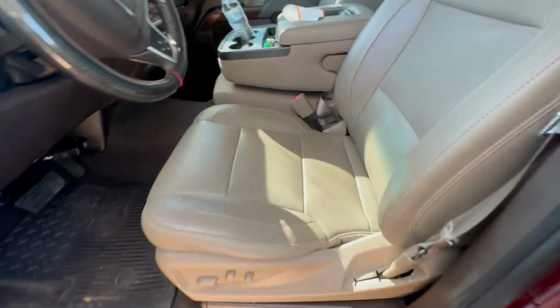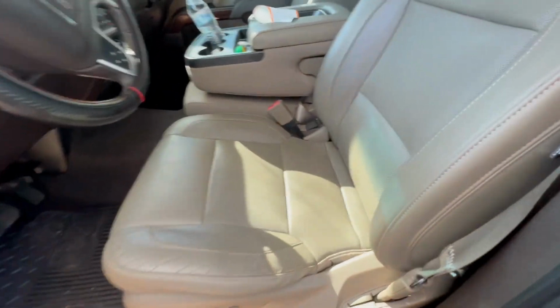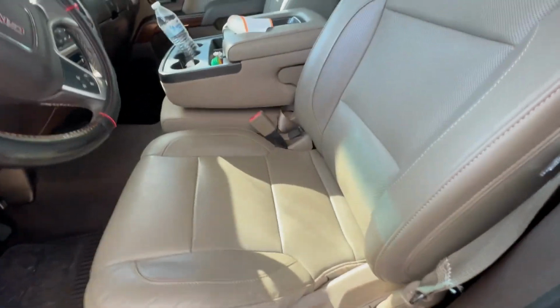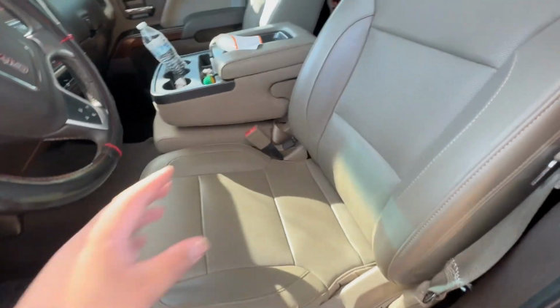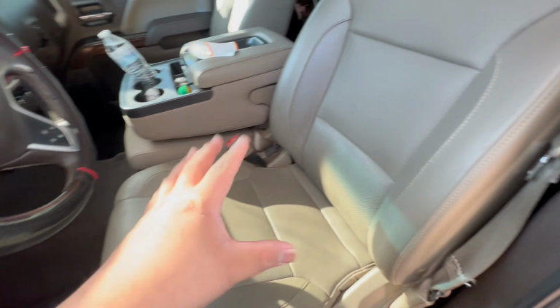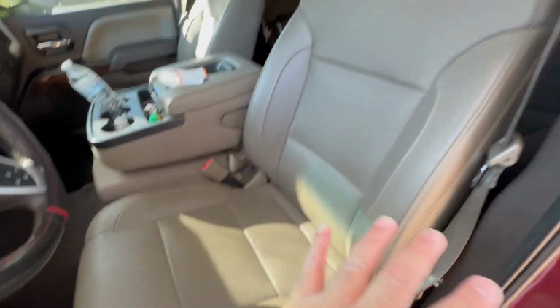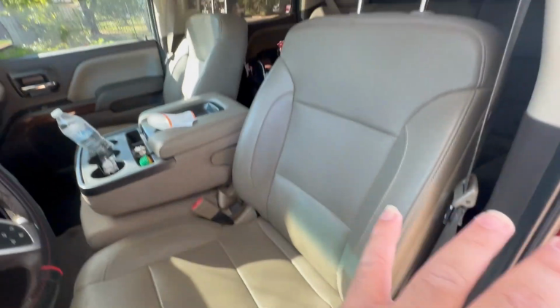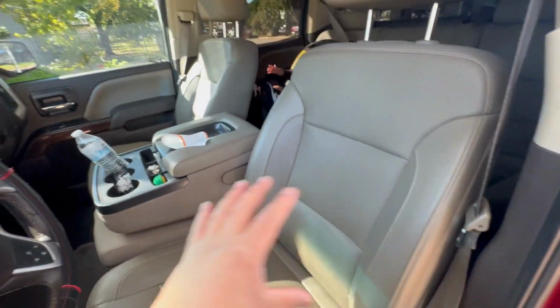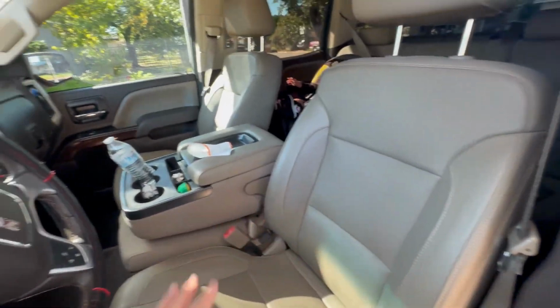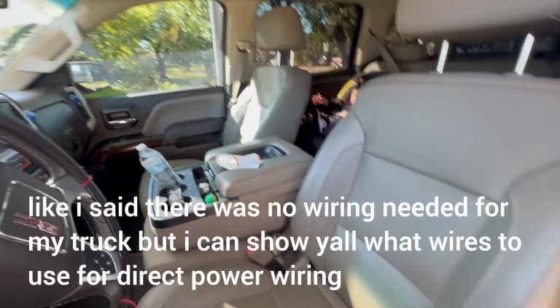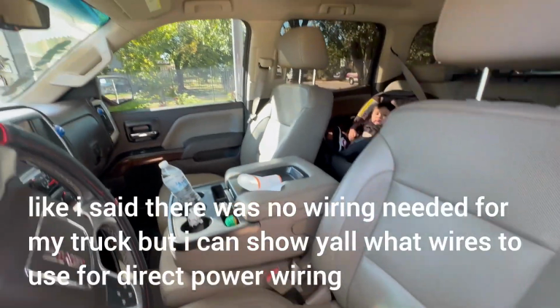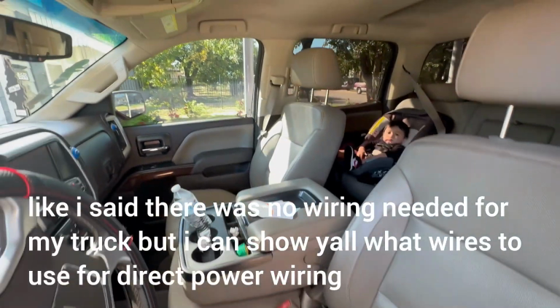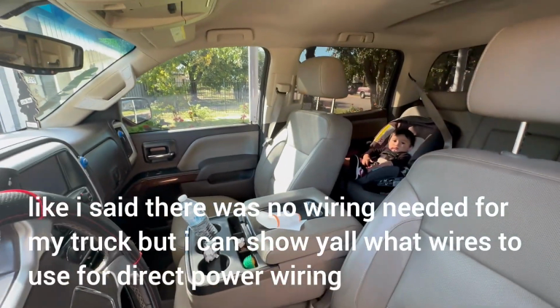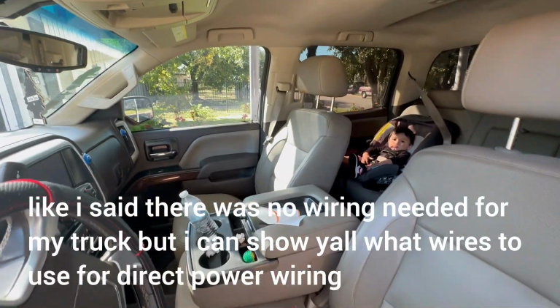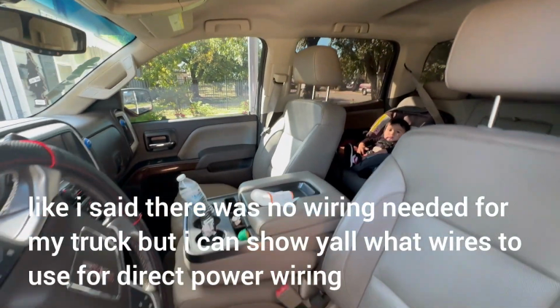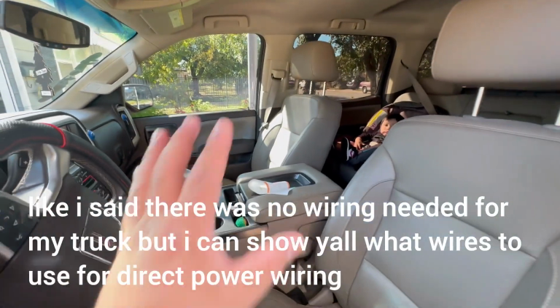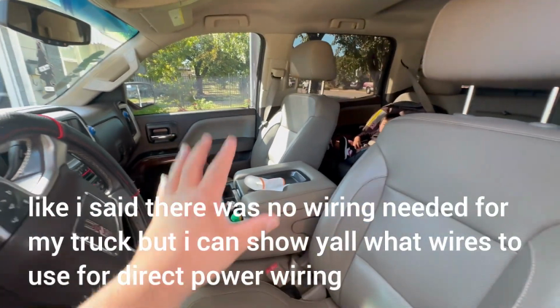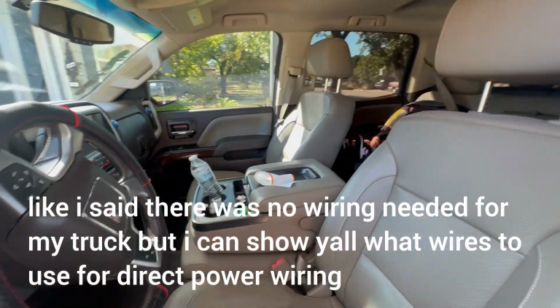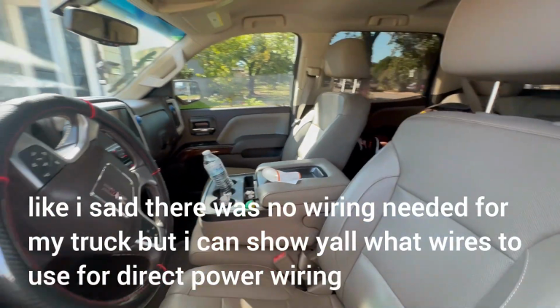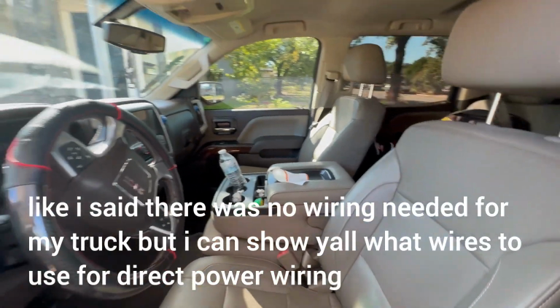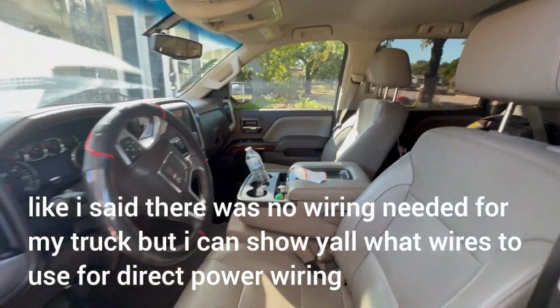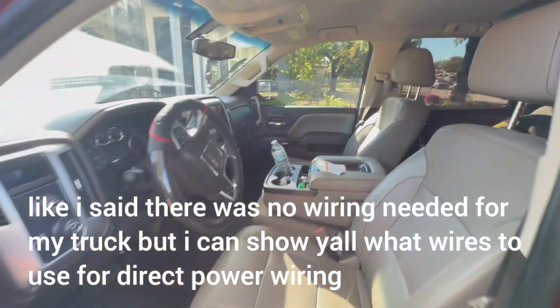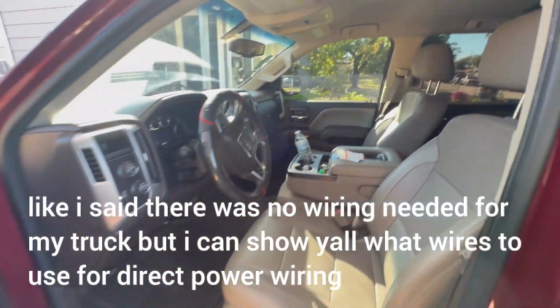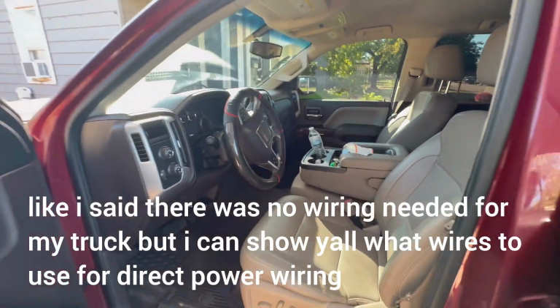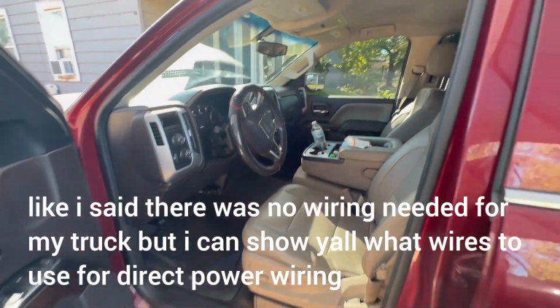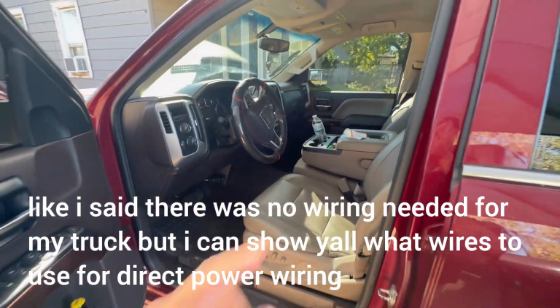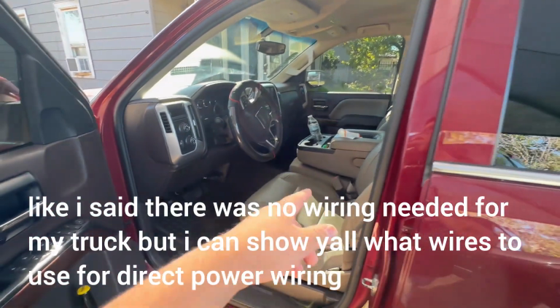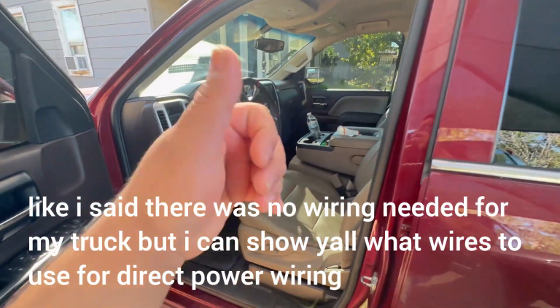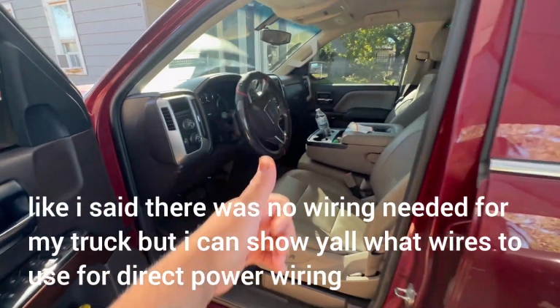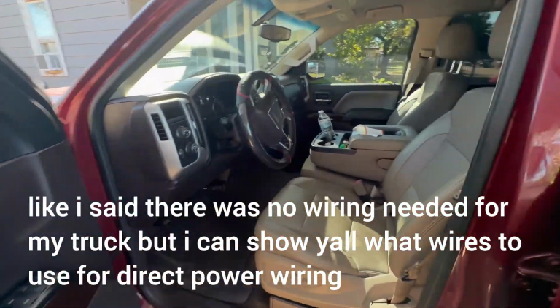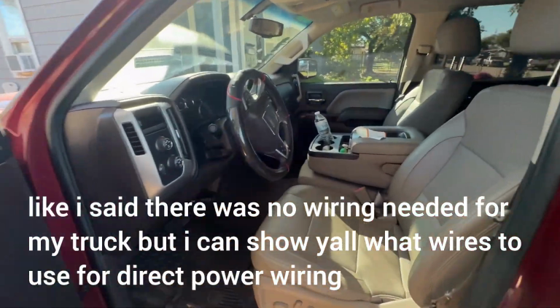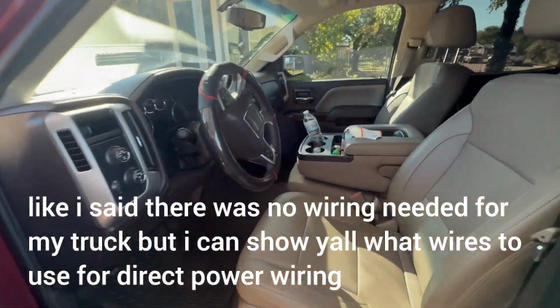These seats just look phenomenal in the truck. Honestly, it makes the truck look so much better. They were definitely a score and worth it.